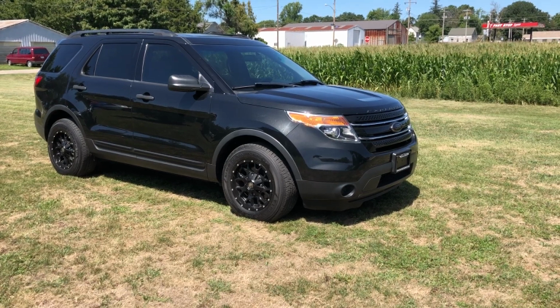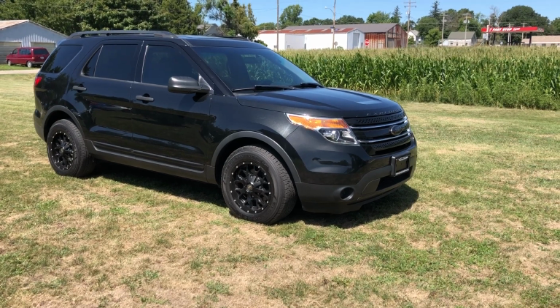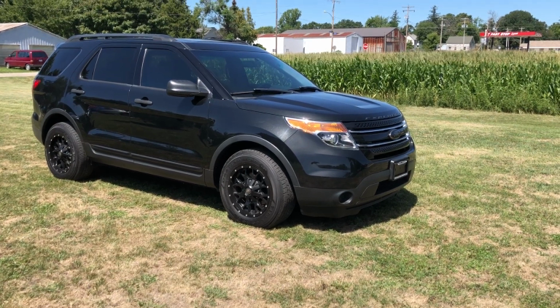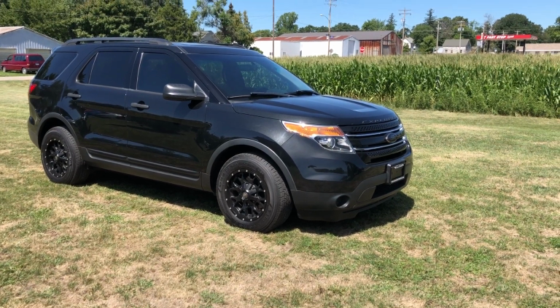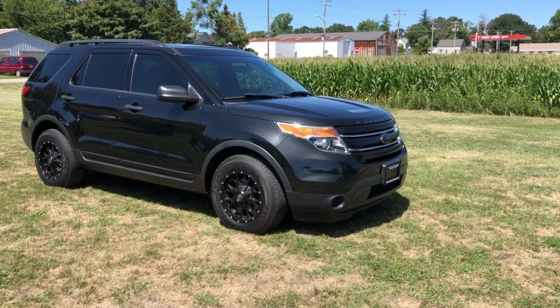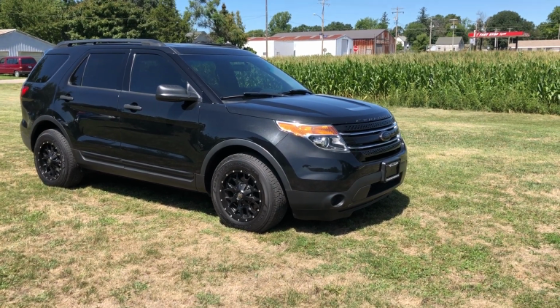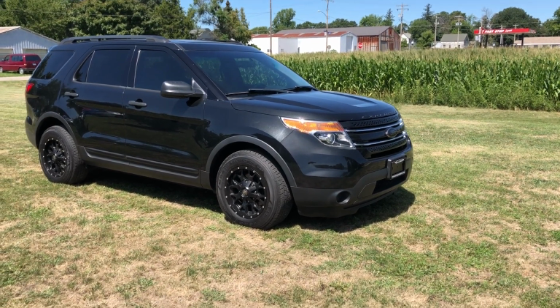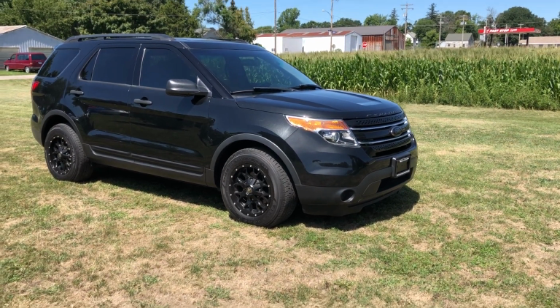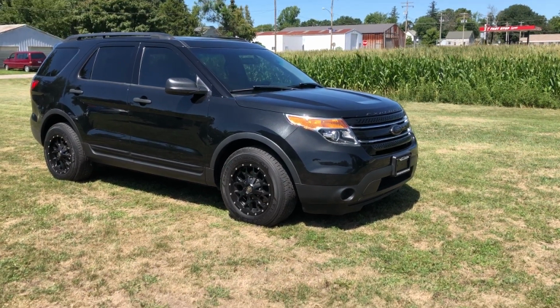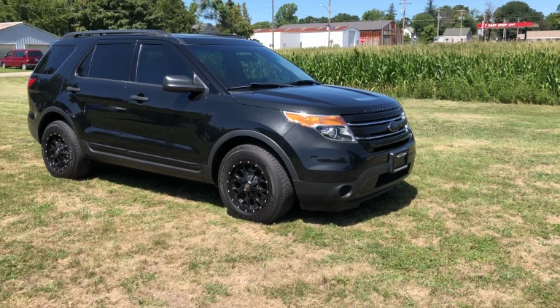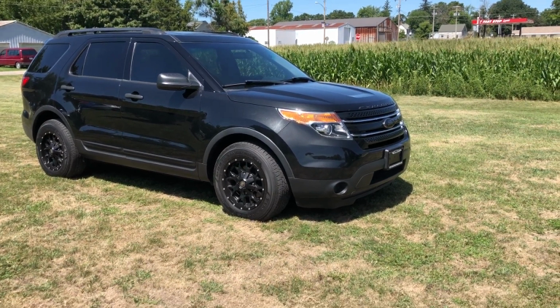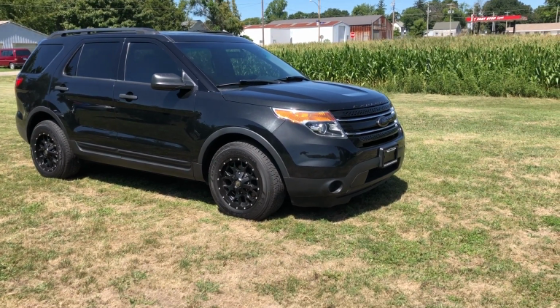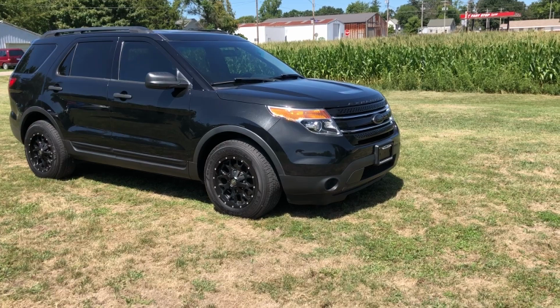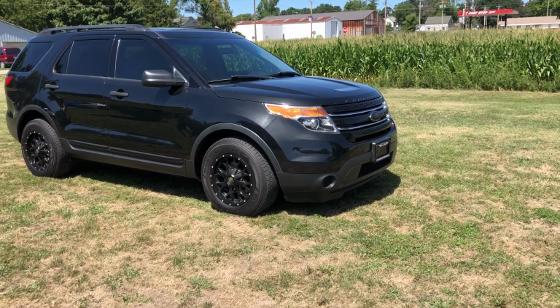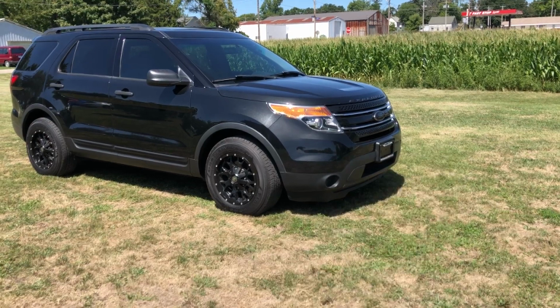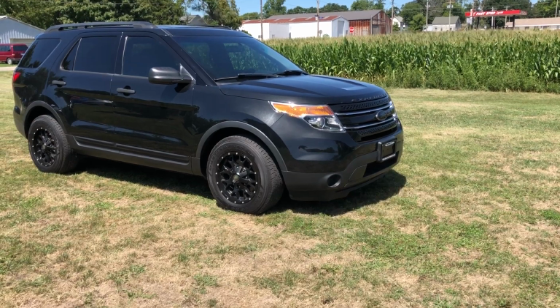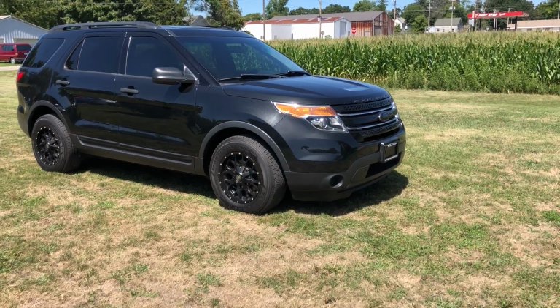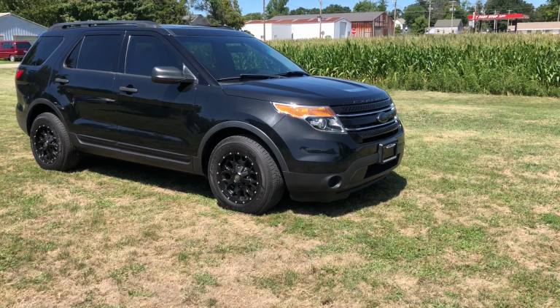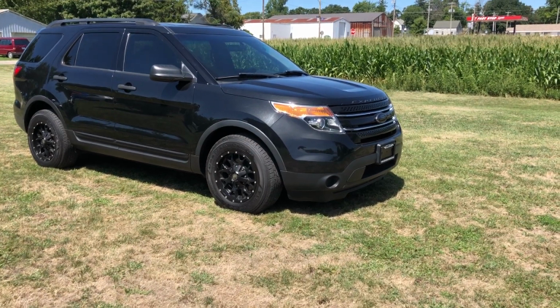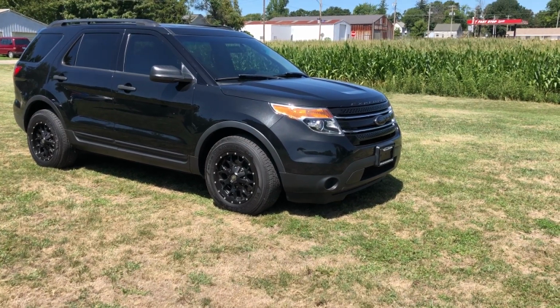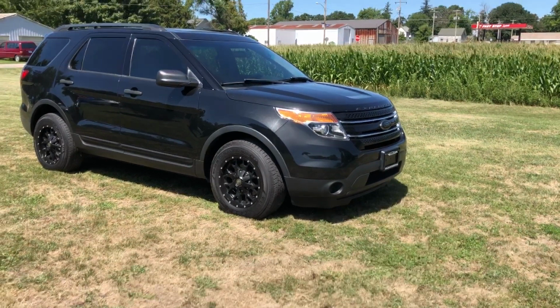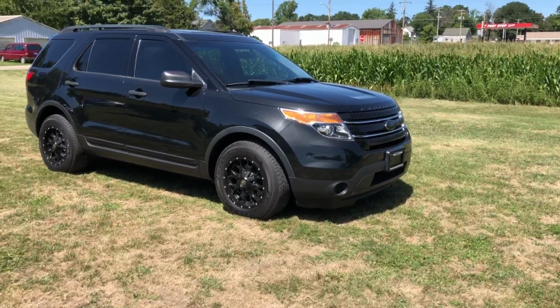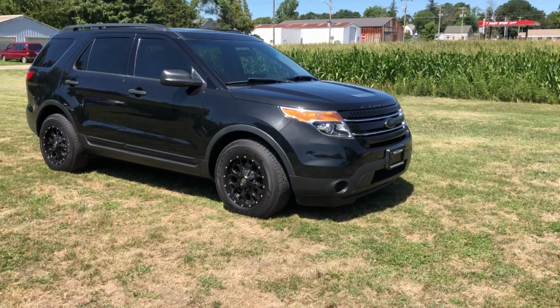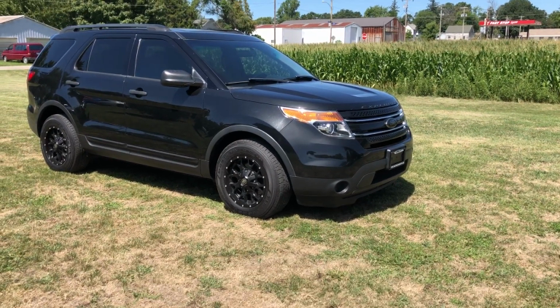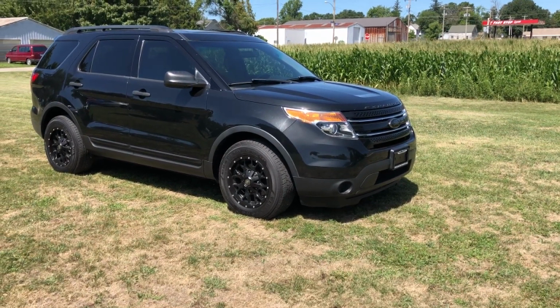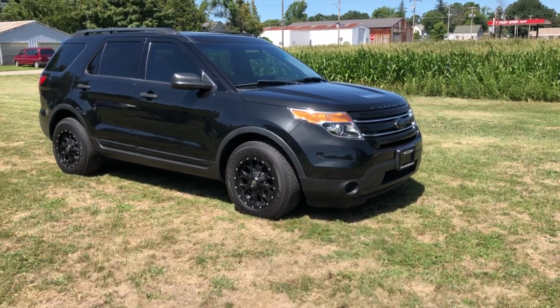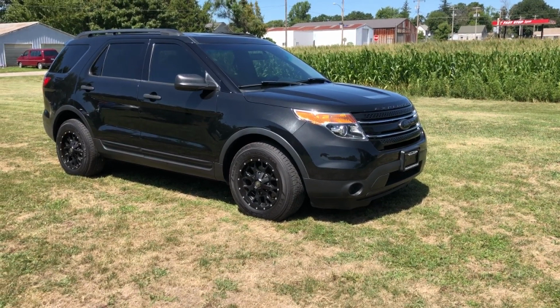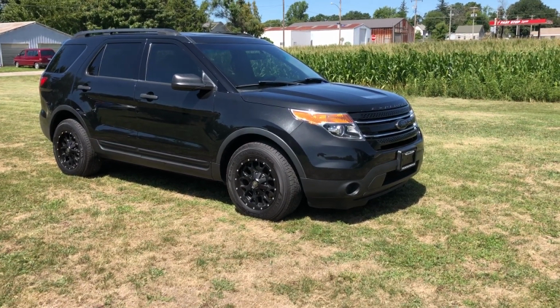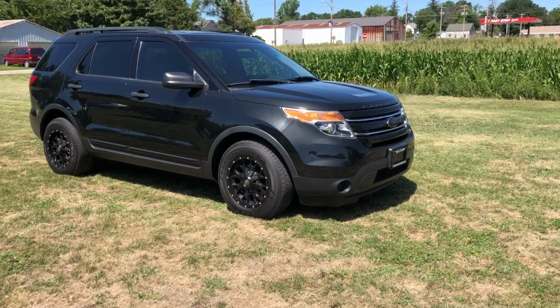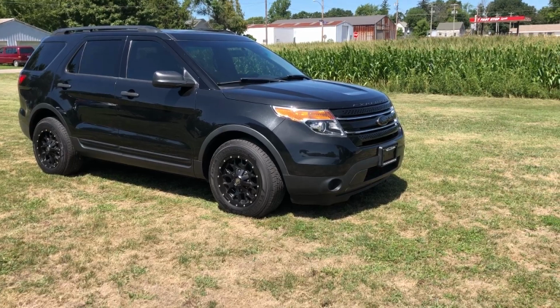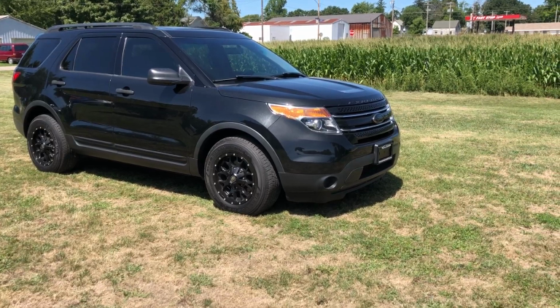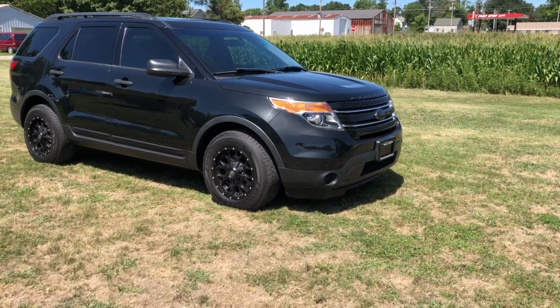Hey guys, this is Tim Dawson with Mounce Automotive. Today I got a 2013 Ford Explorer XLT. This thing's super nice. I'm gonna walk you around this SUV real fast and share some features on it.